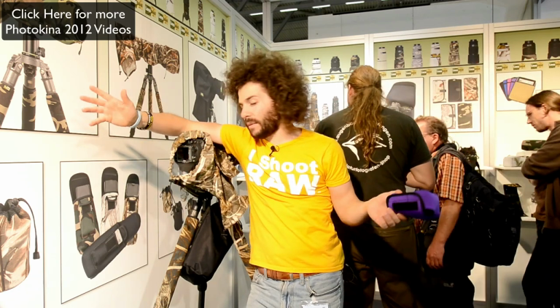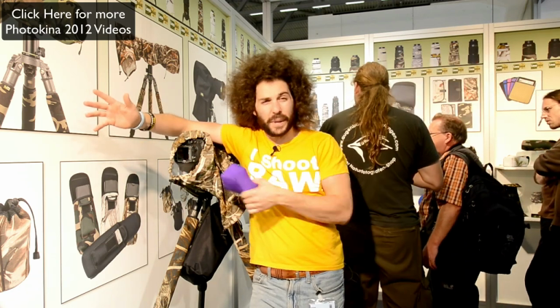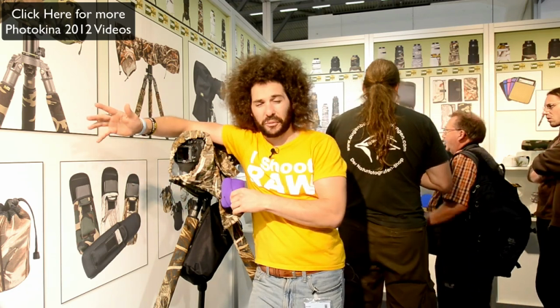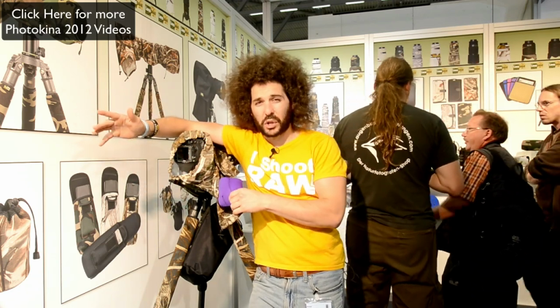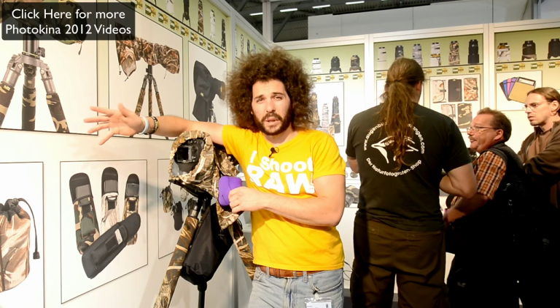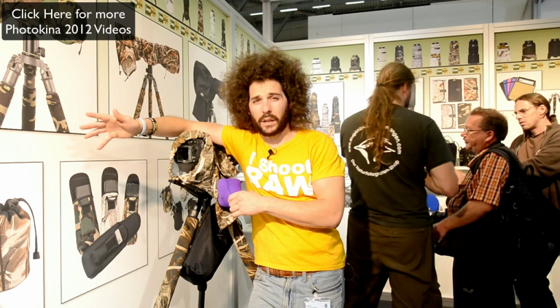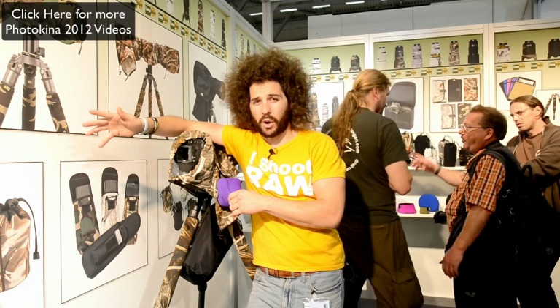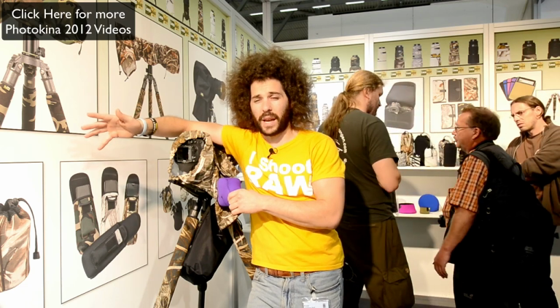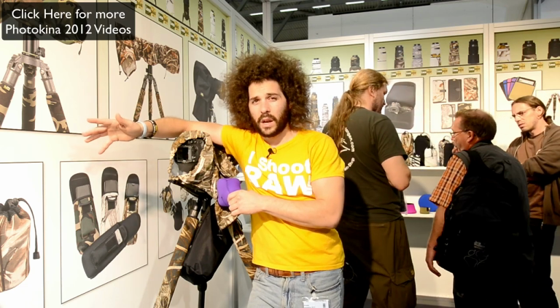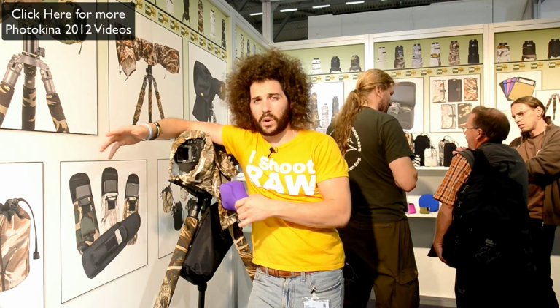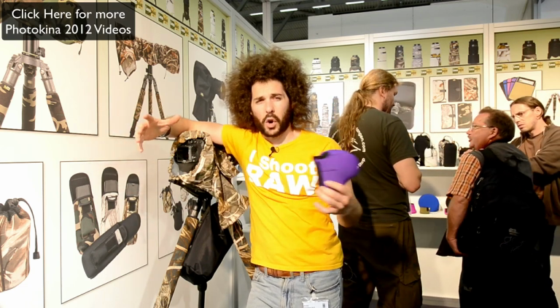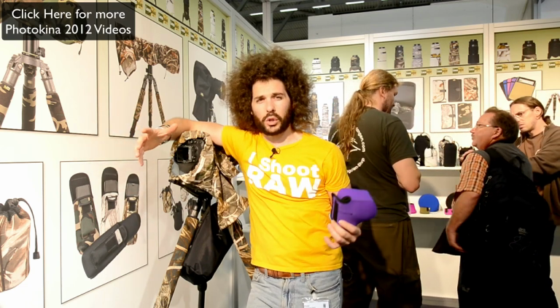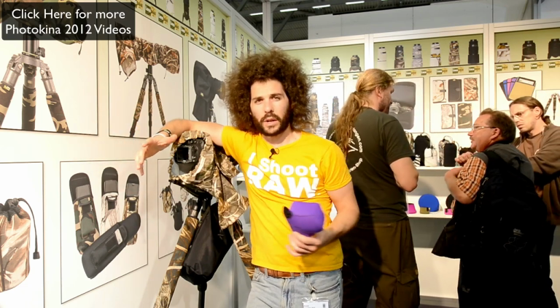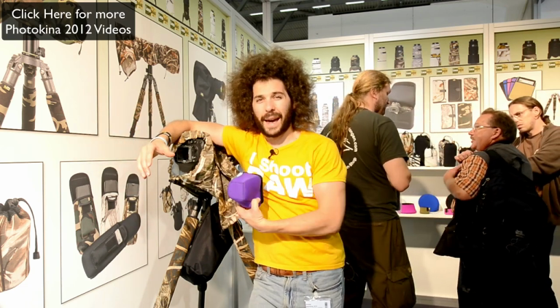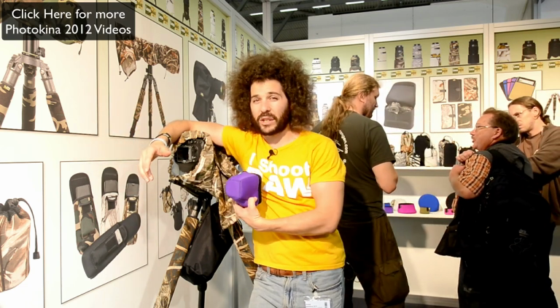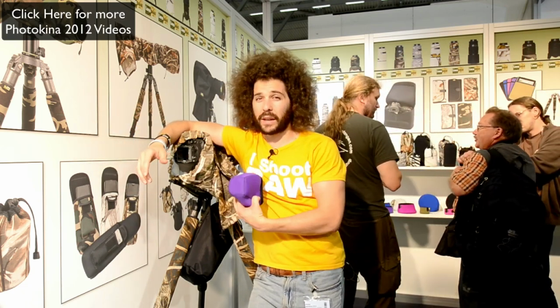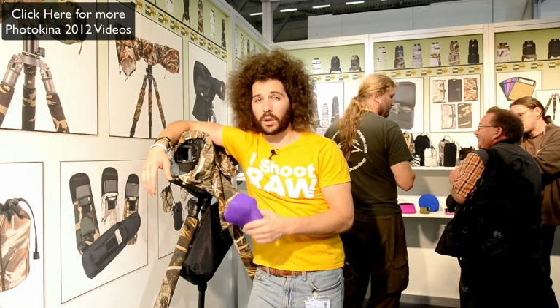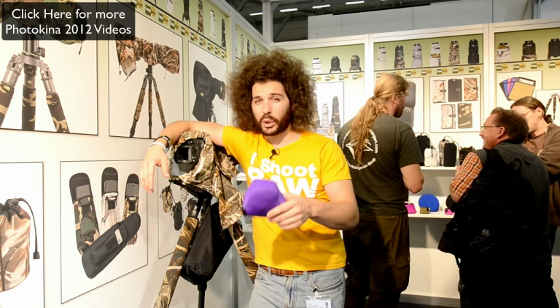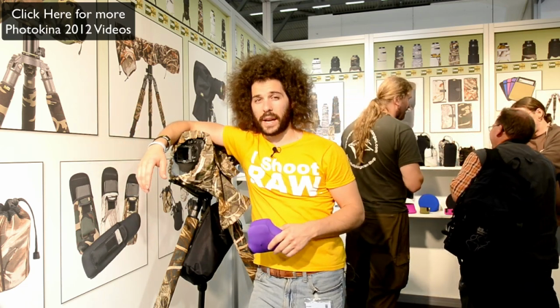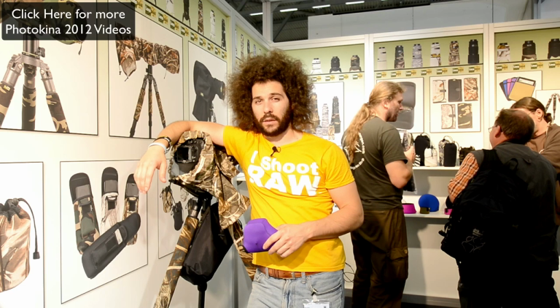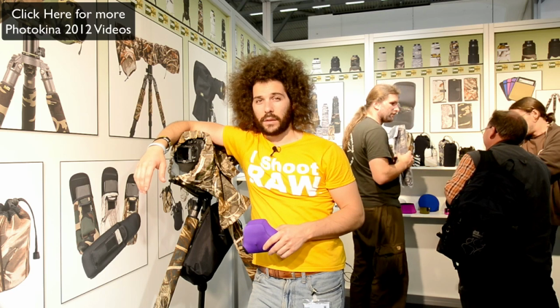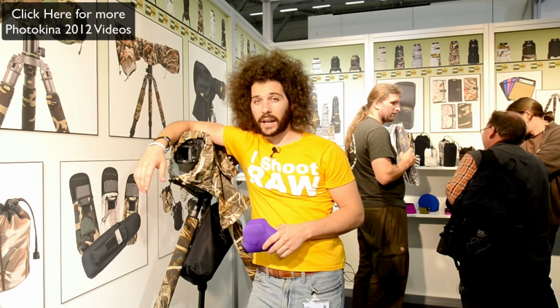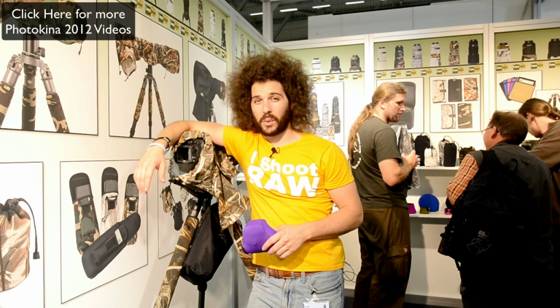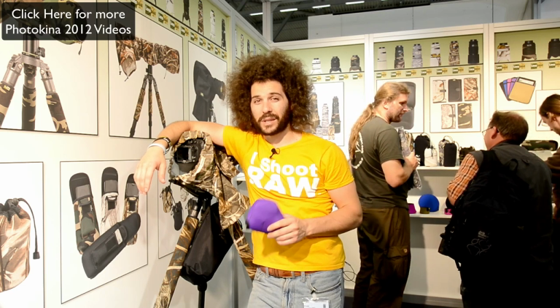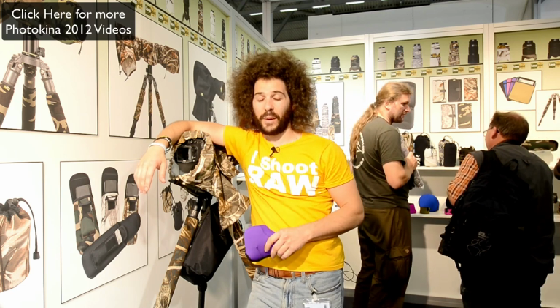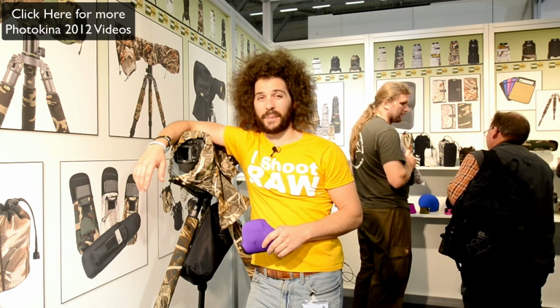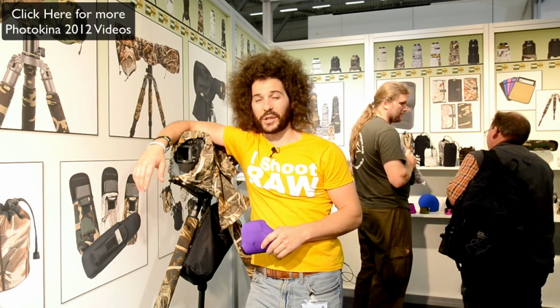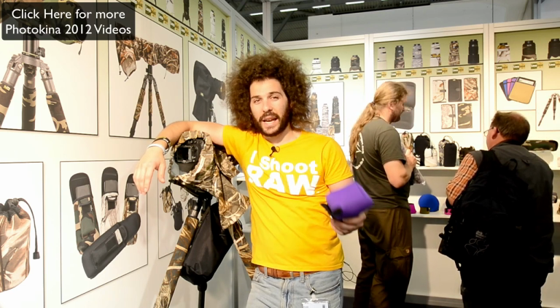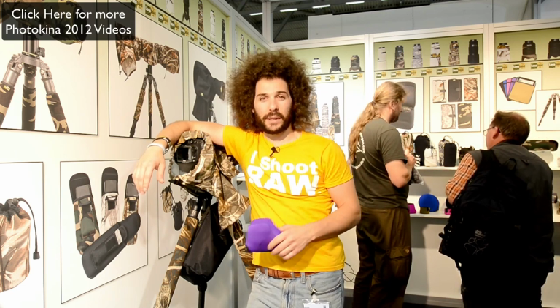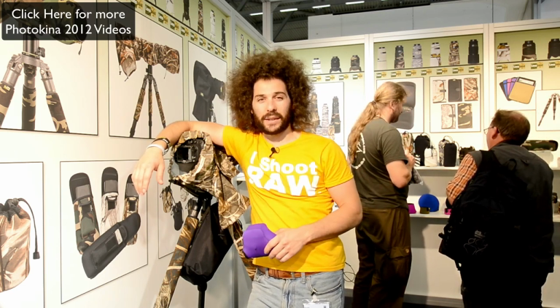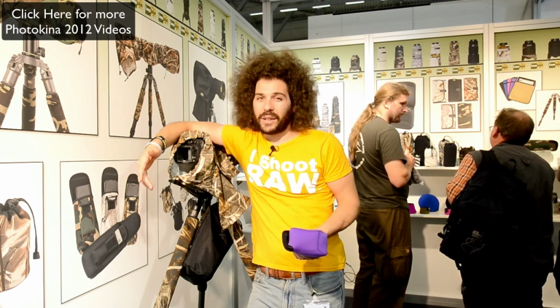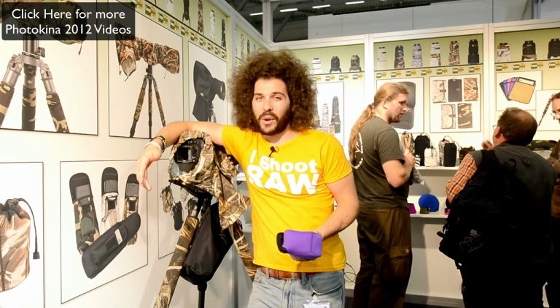If you want to be camouflaged and you want to blend into the urban setting — if you want to be like an urban shooter — camouflage. It's not going to work, but you'll stand out. Exactly what you want to do is stand out with camouflage in an urban center, because you never know.